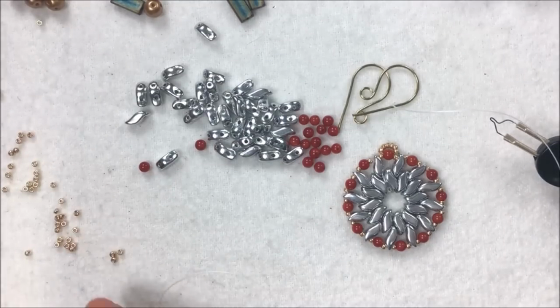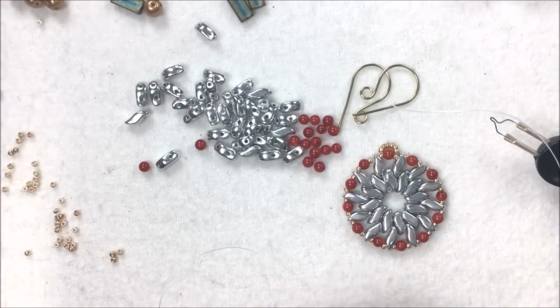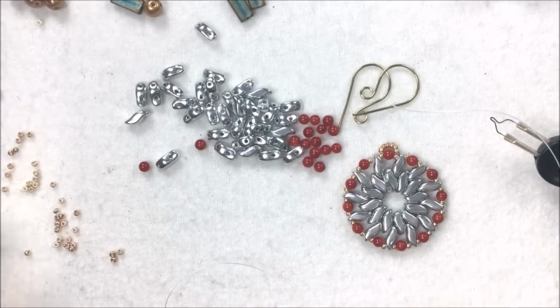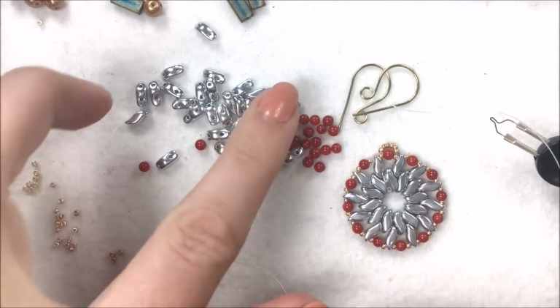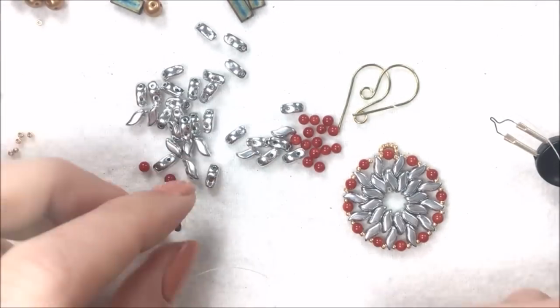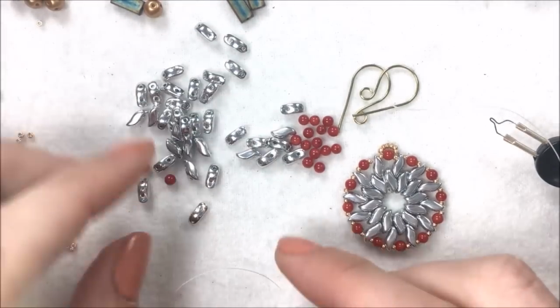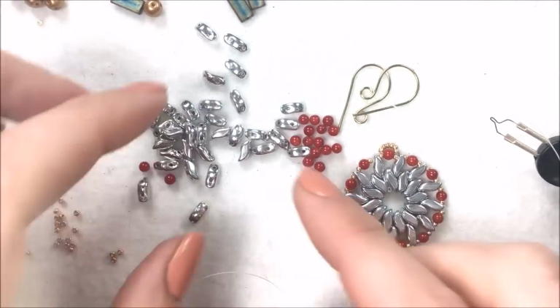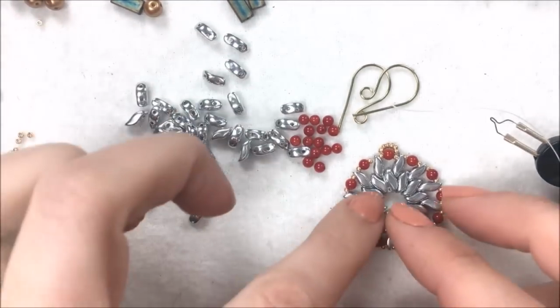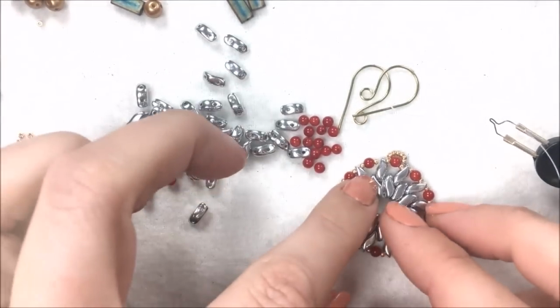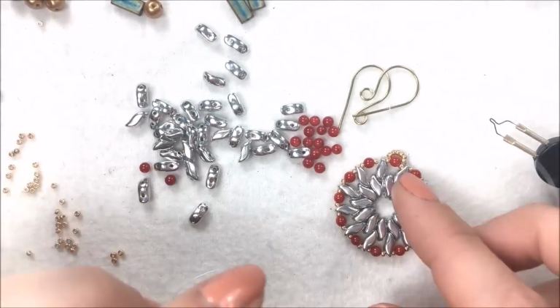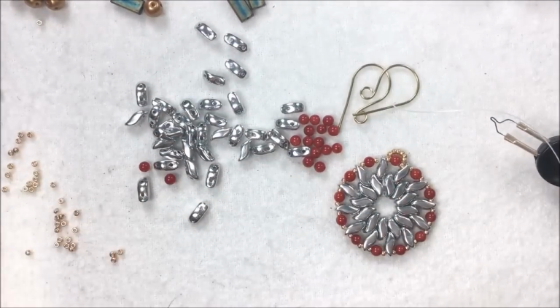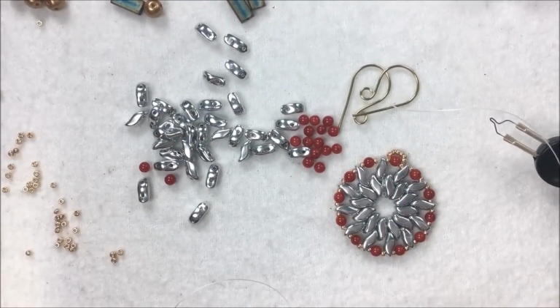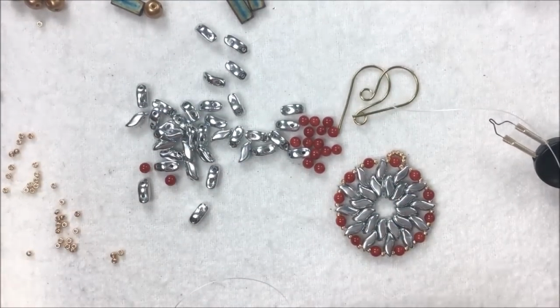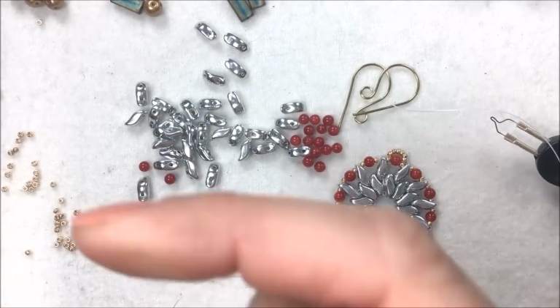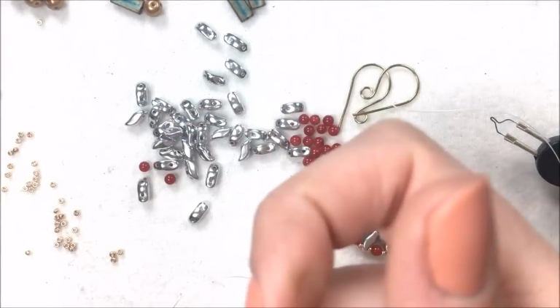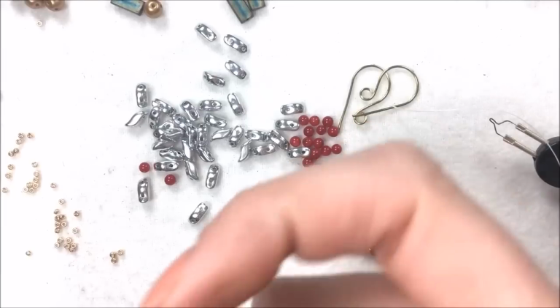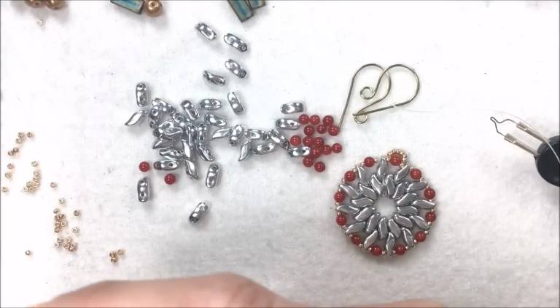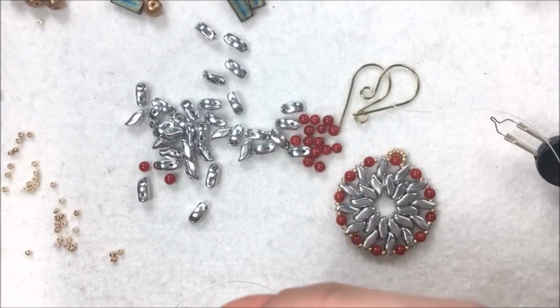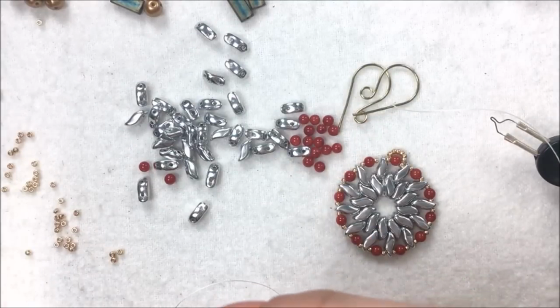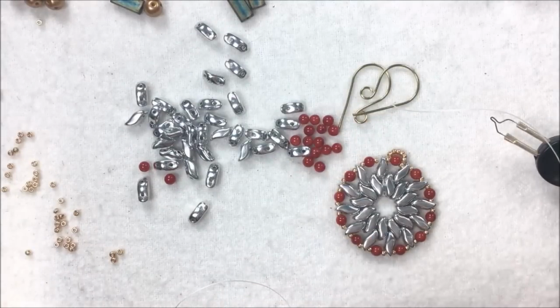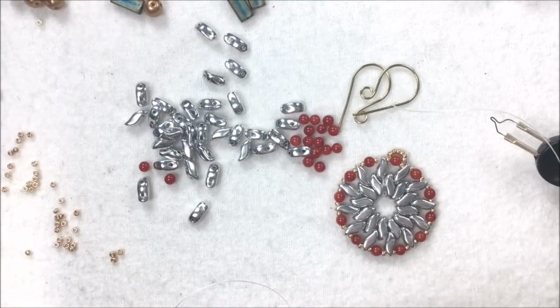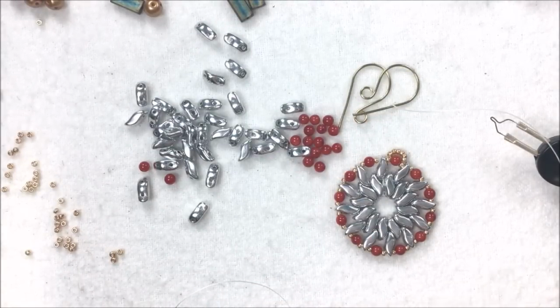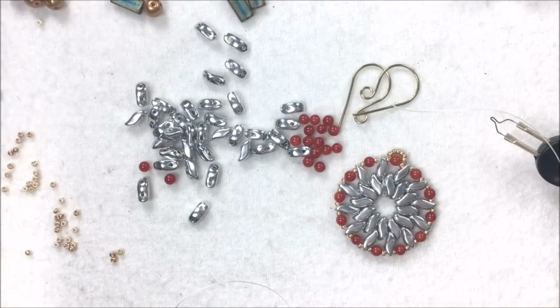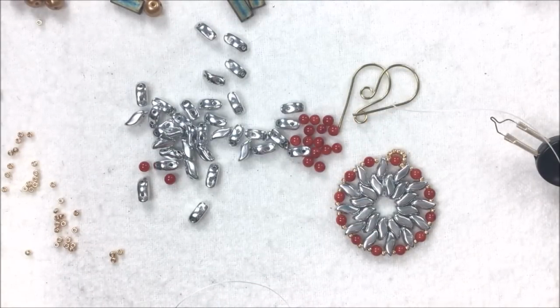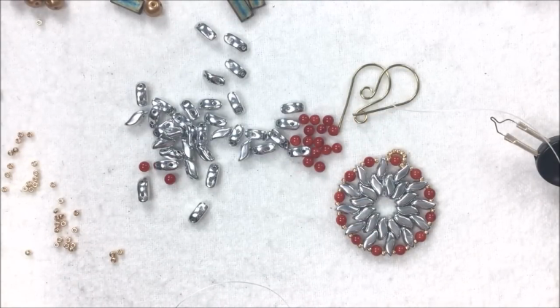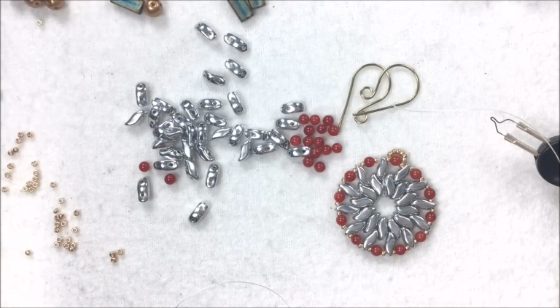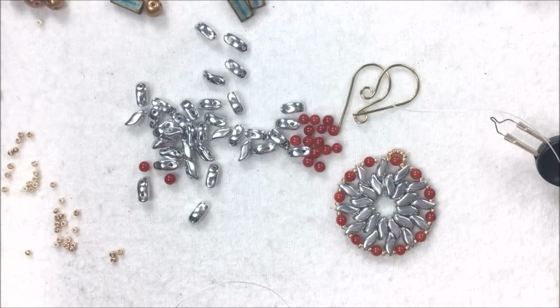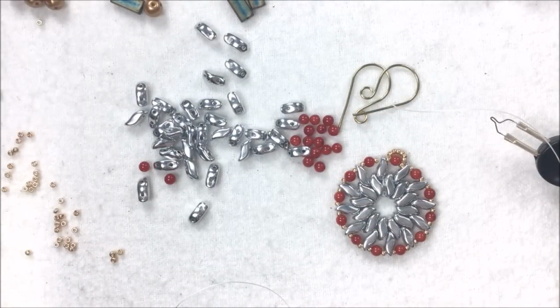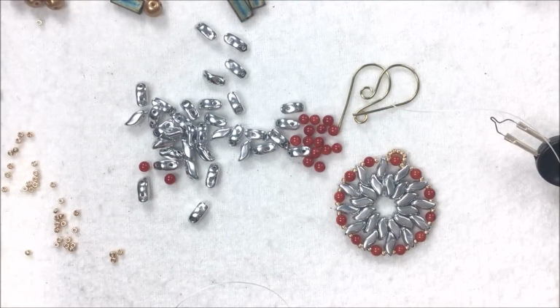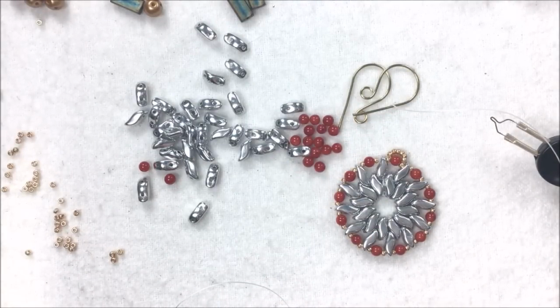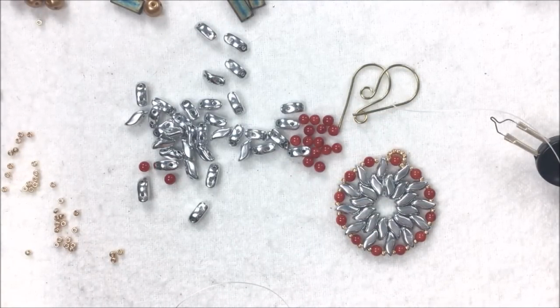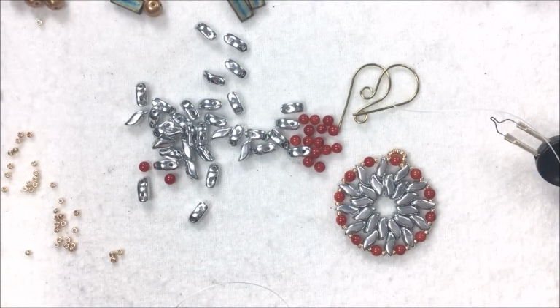I'm using the Crystal Lab Storm Duos, the Coral Rounds I had left over, and some 15-0 seed beads. If you need any of the materials to do these pinwheel earrings, you can go below the video to the date stamp, which will give you links to purchase from us at PotomacBeads.com and PotomacBeads.eu.